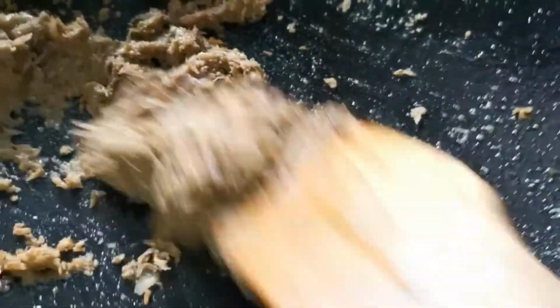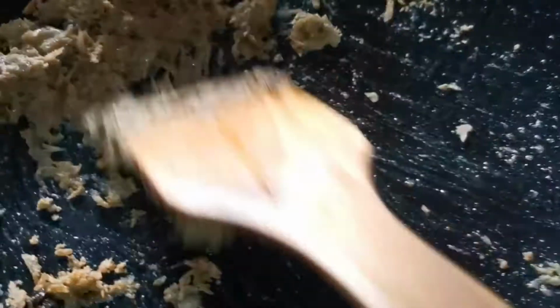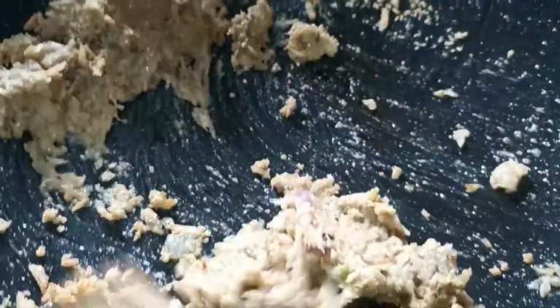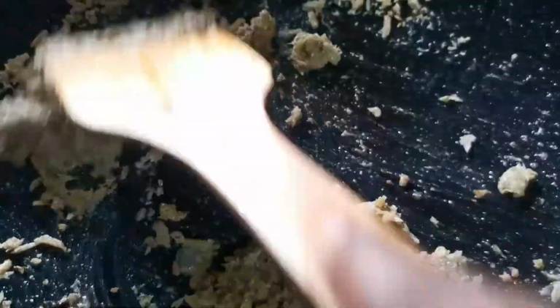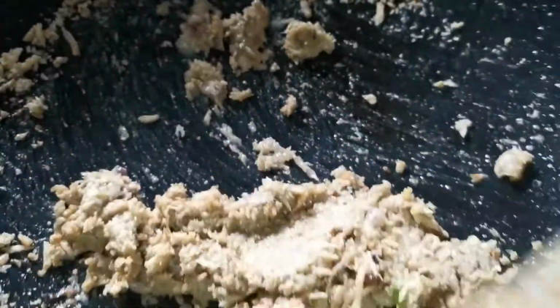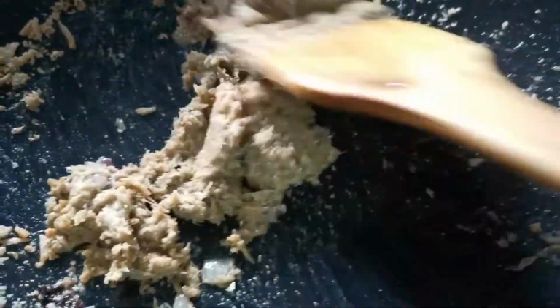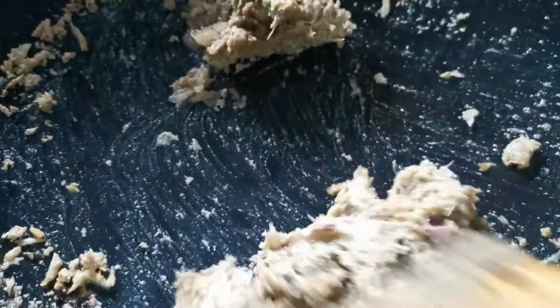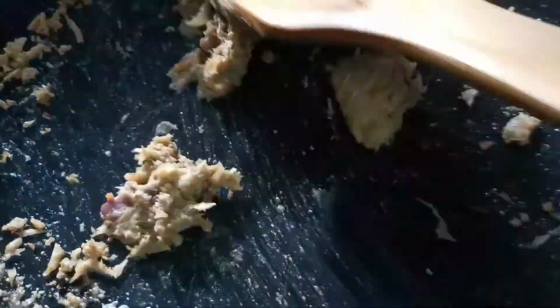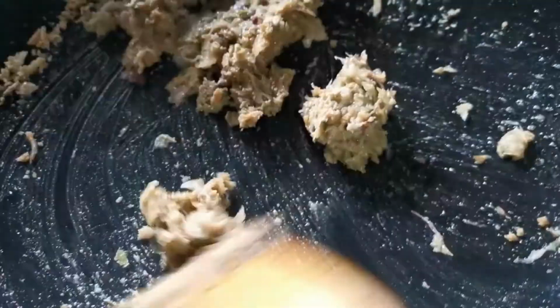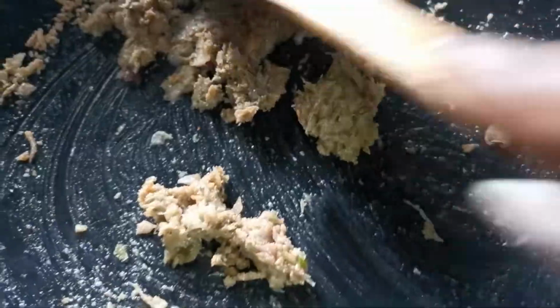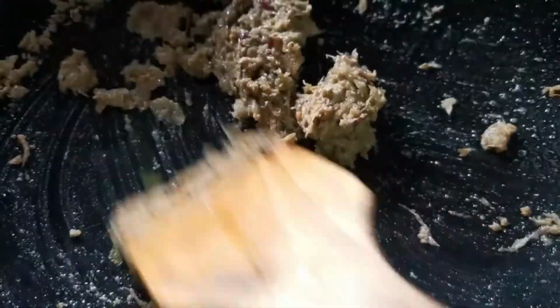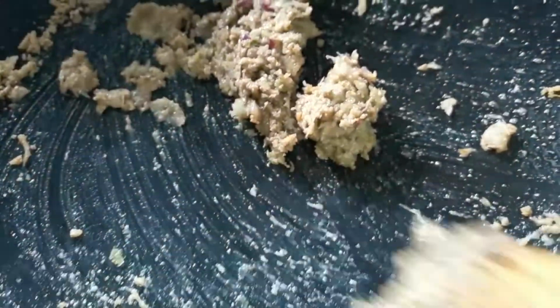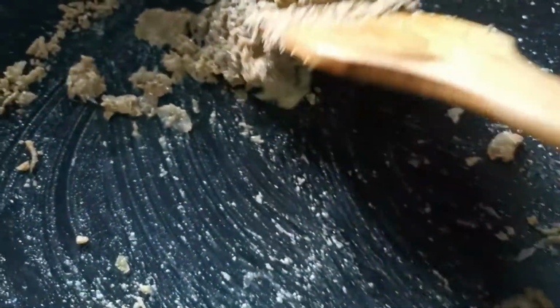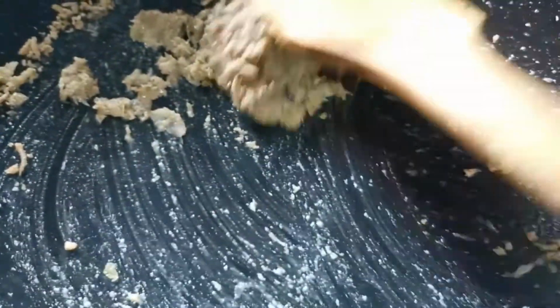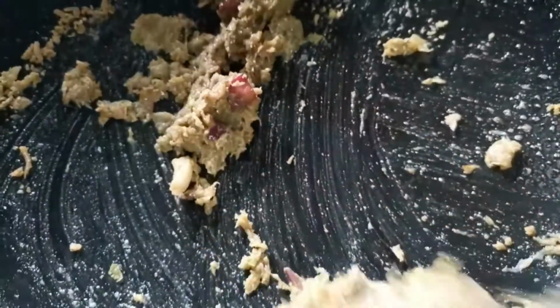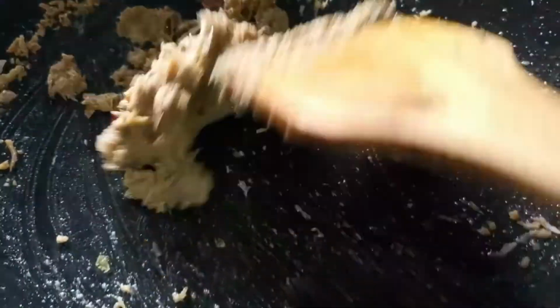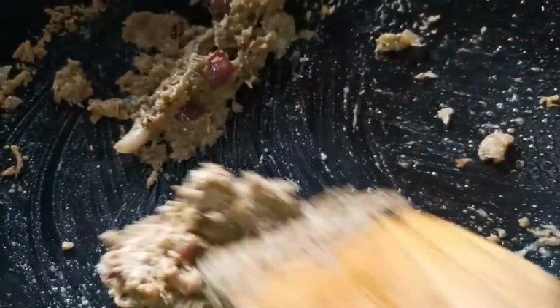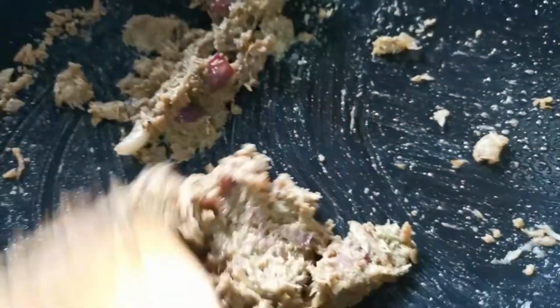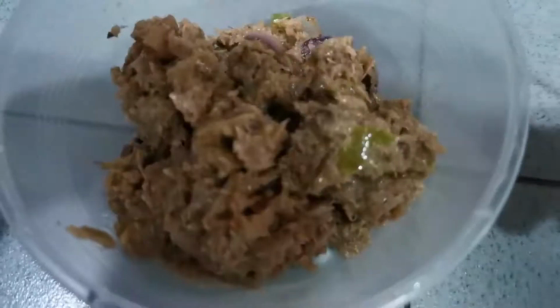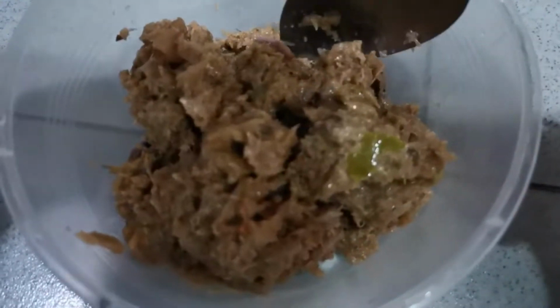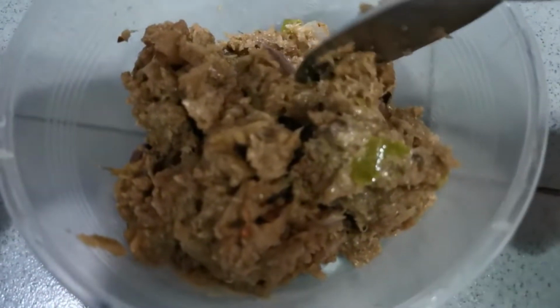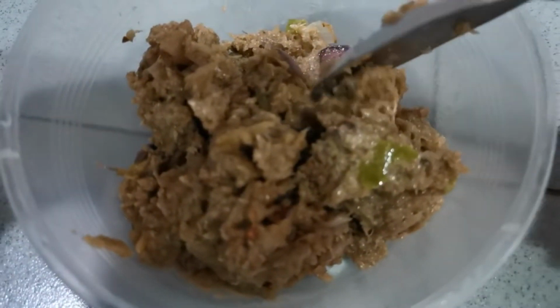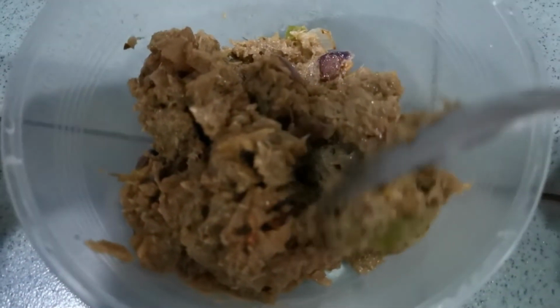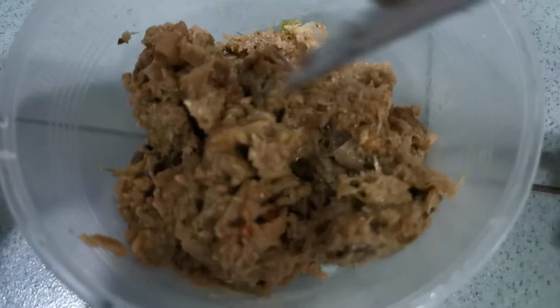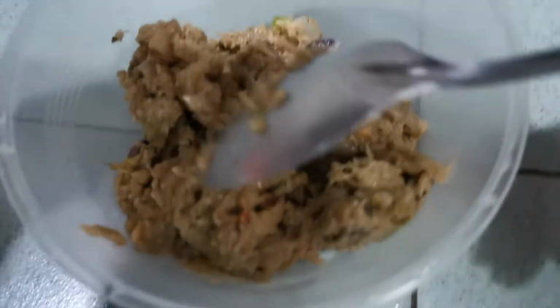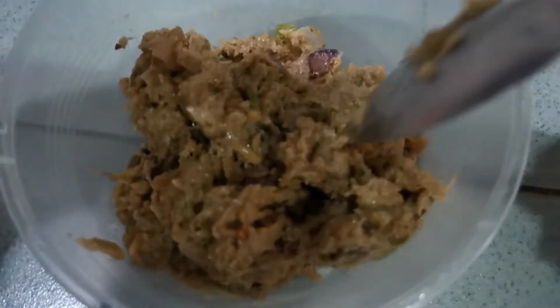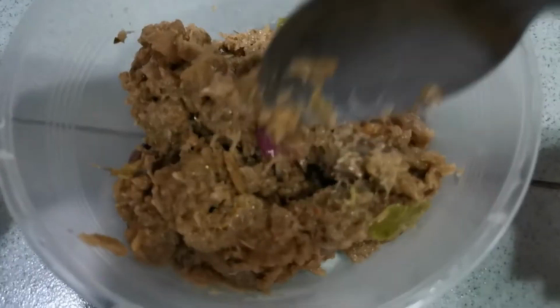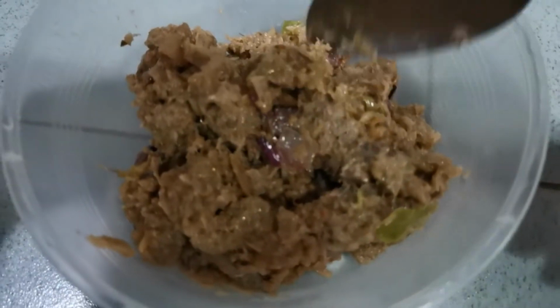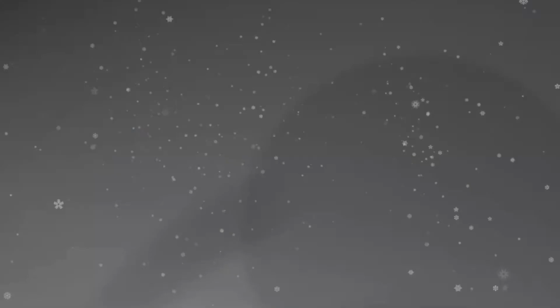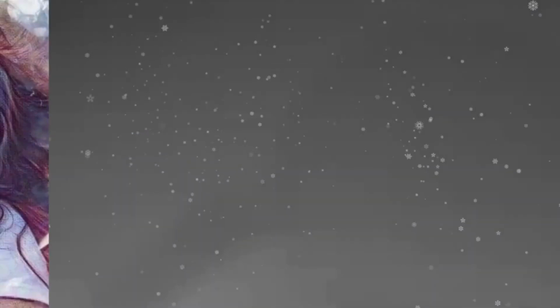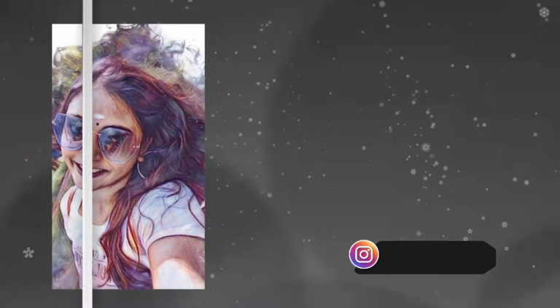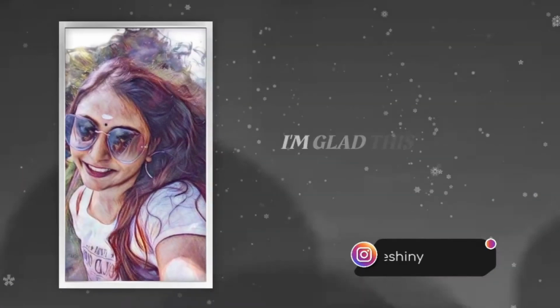Give it a stir. And this will last up to five days if you put it in a chiller. Yeah, delicious spicy sambal. Thank you.